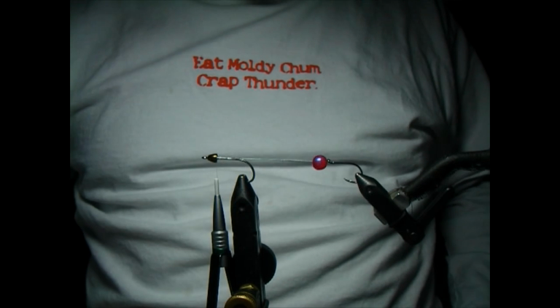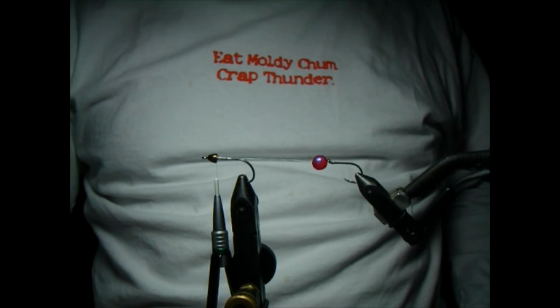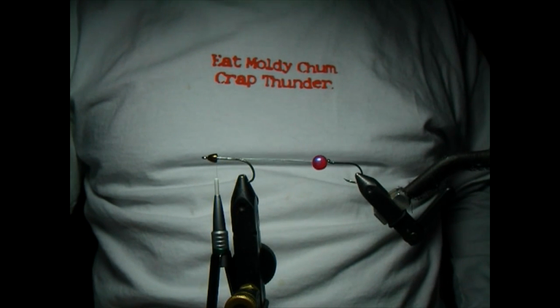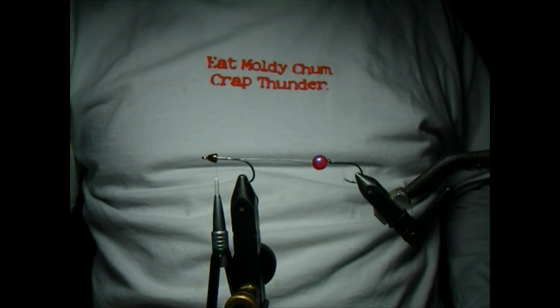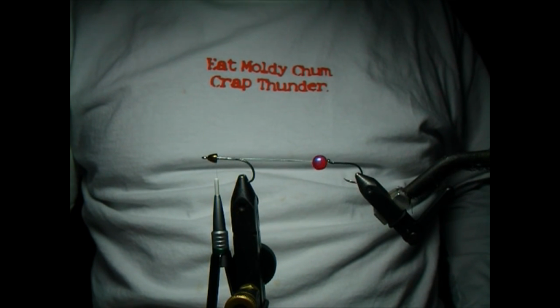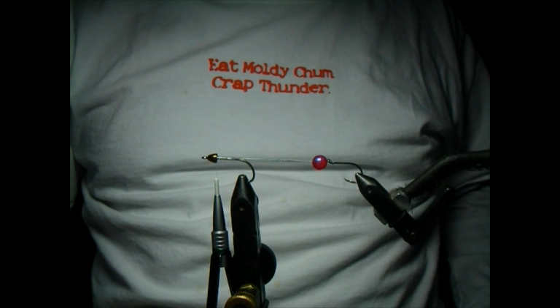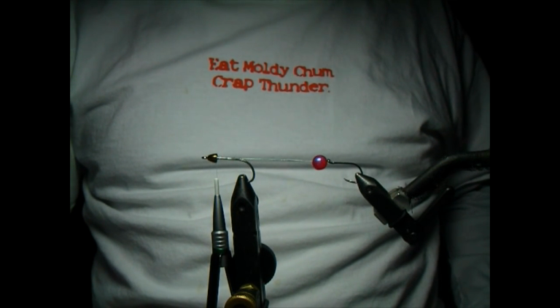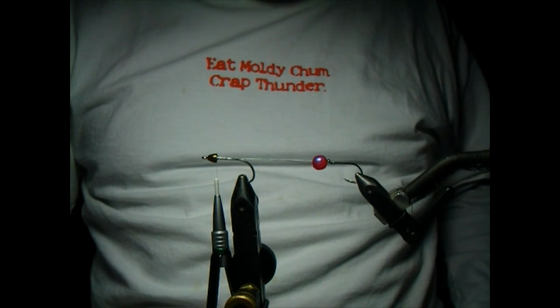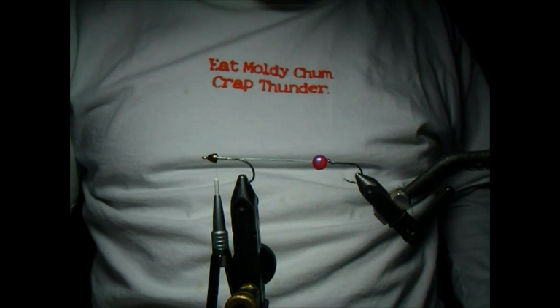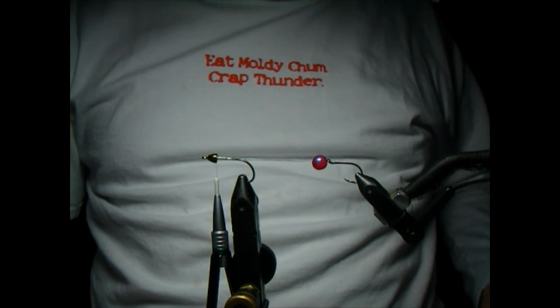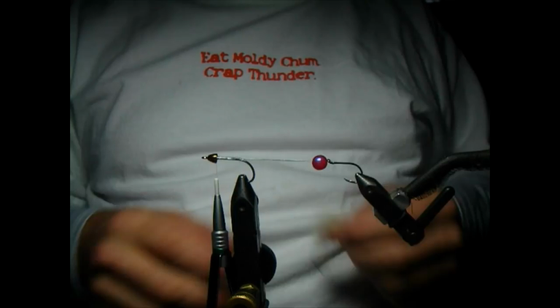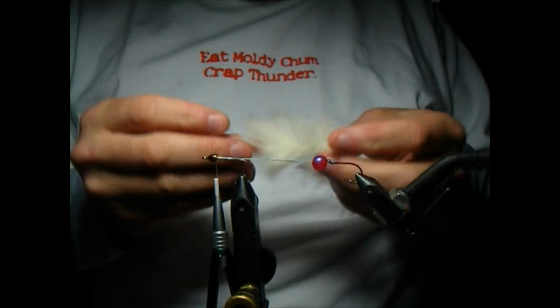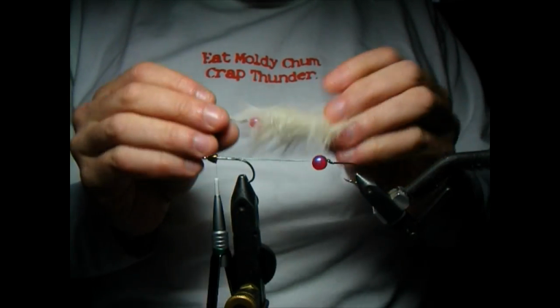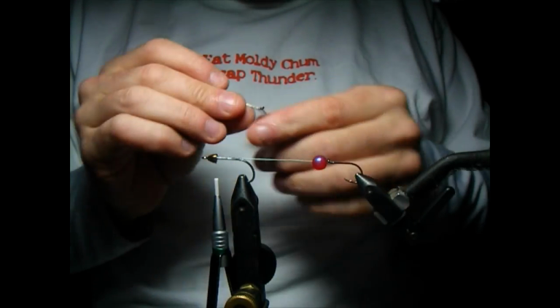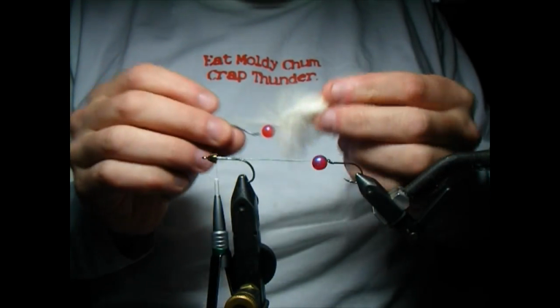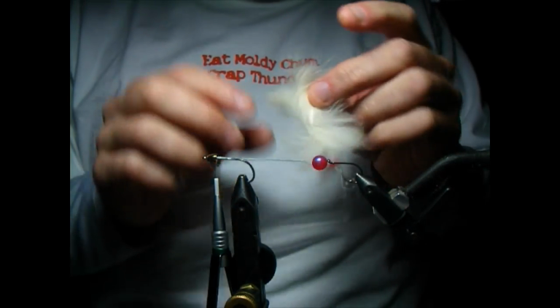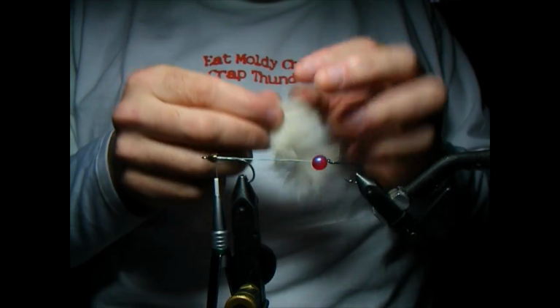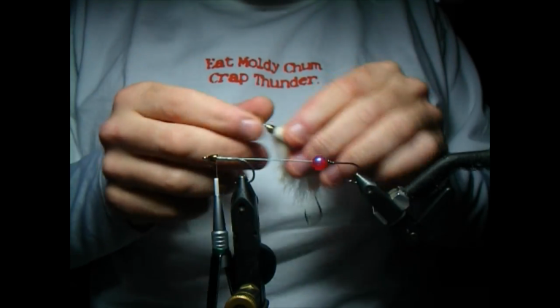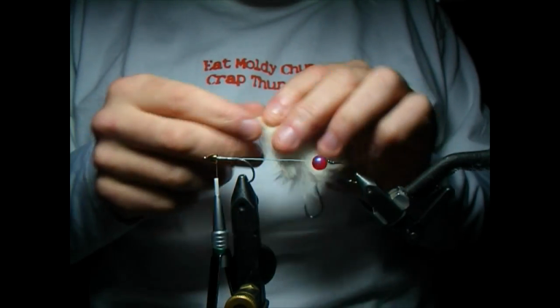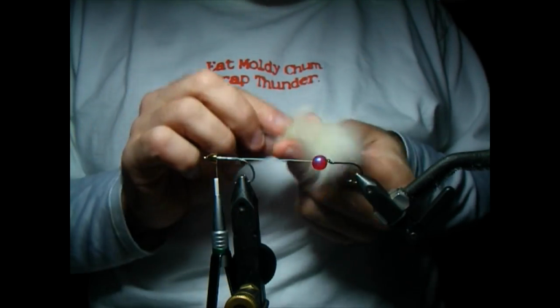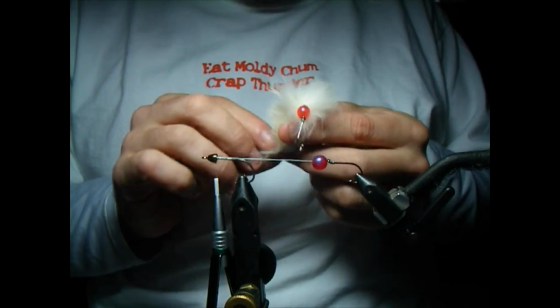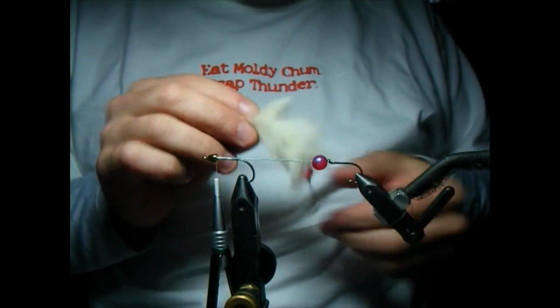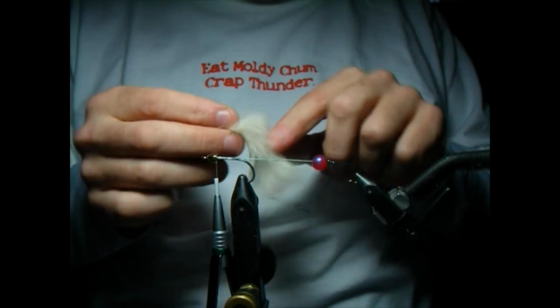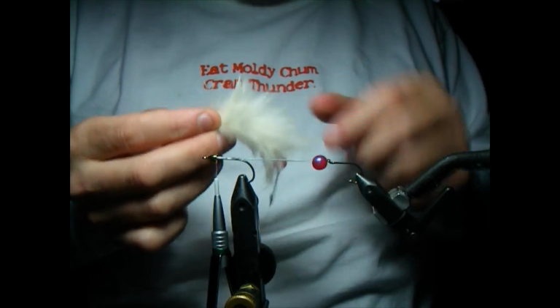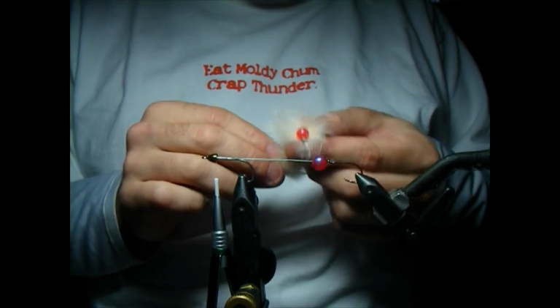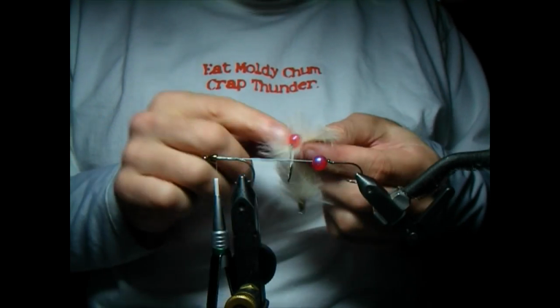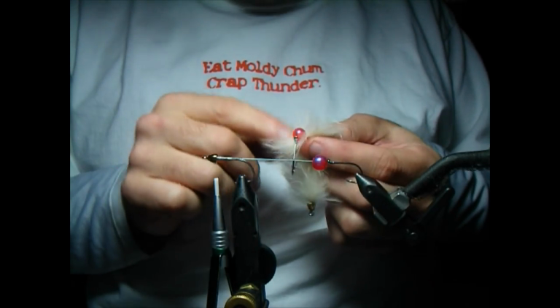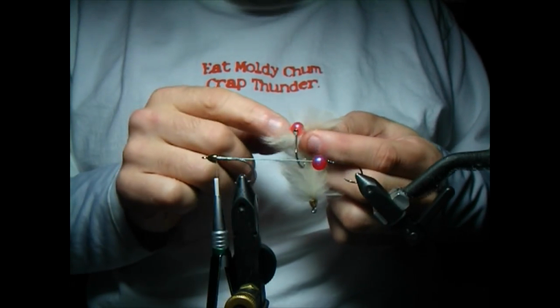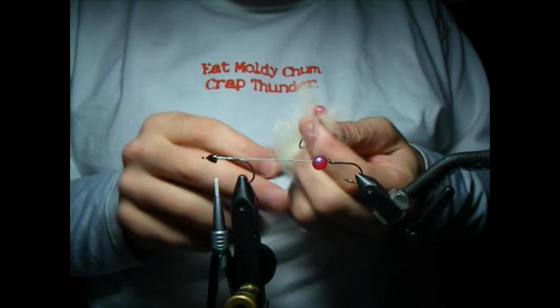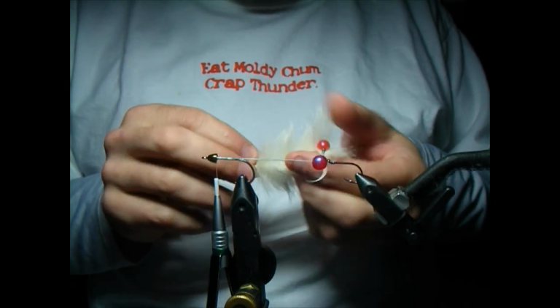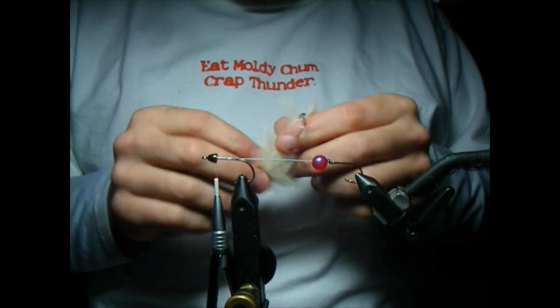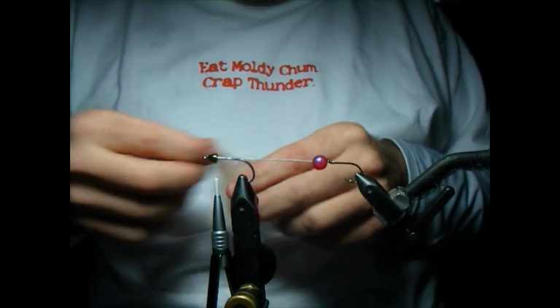Welcome to the AlaskaFlyFishingGoods.com online fly tying tutorial. Today we're going to show you how to tie the Conehead Molroid. It's a great fall rainbow fly — you've got the flesh and the added attraction of a bead hanging out the back there.